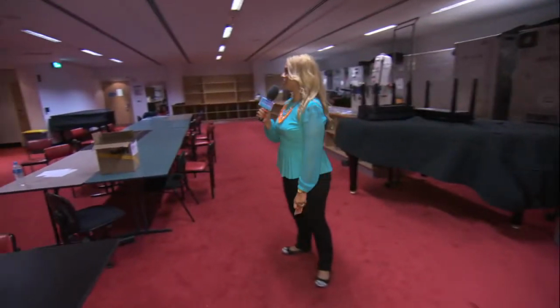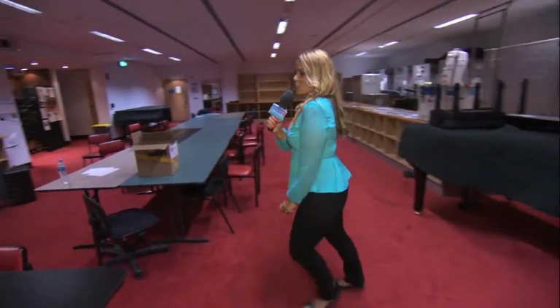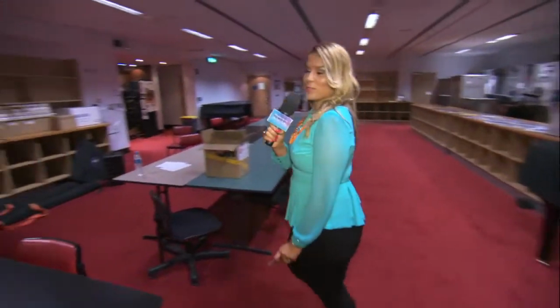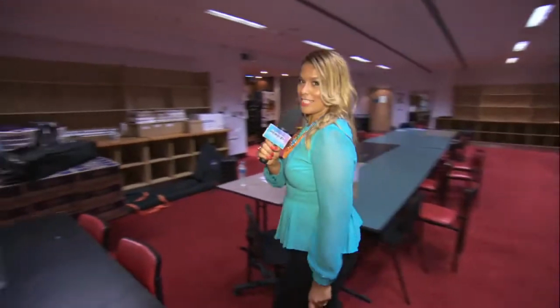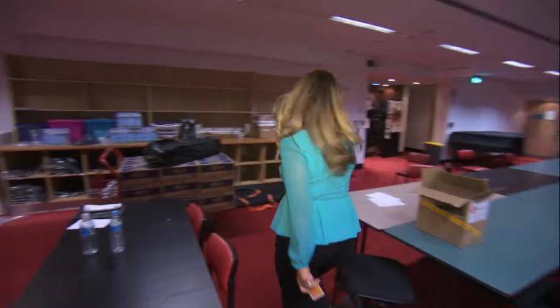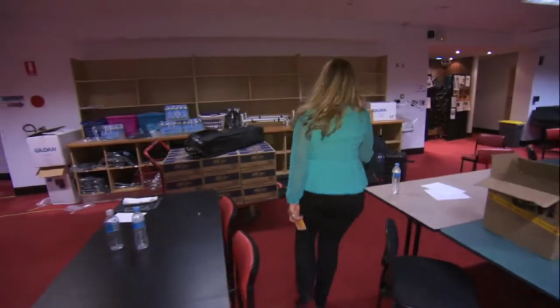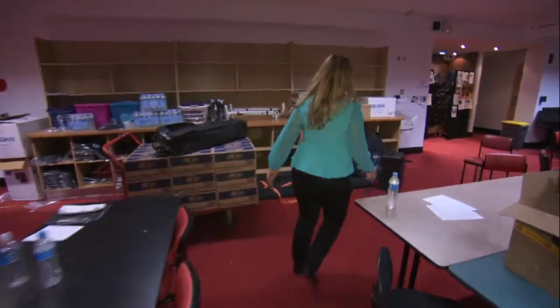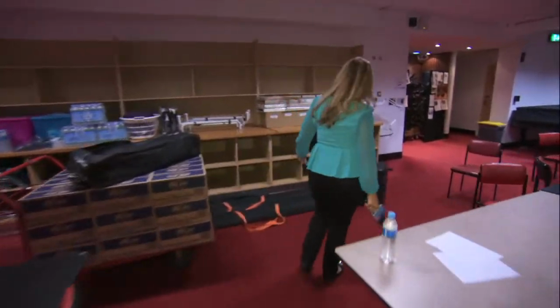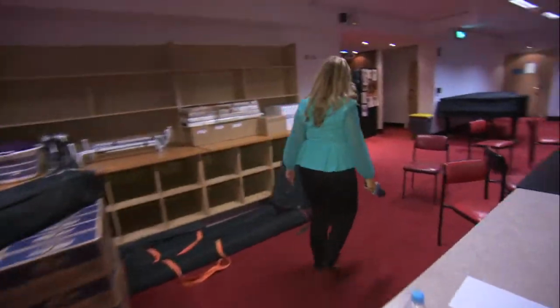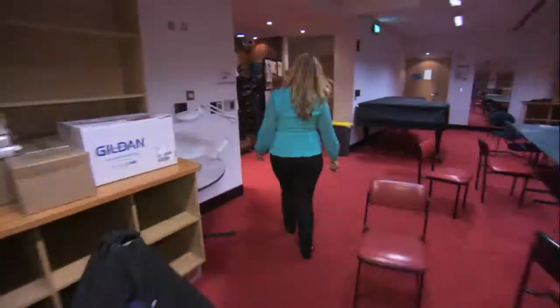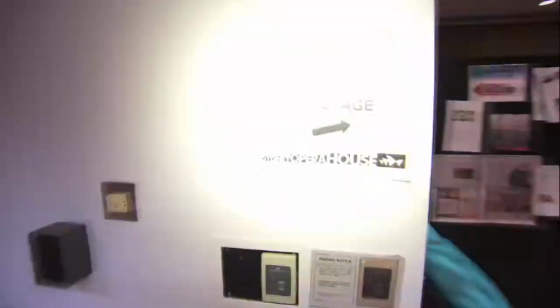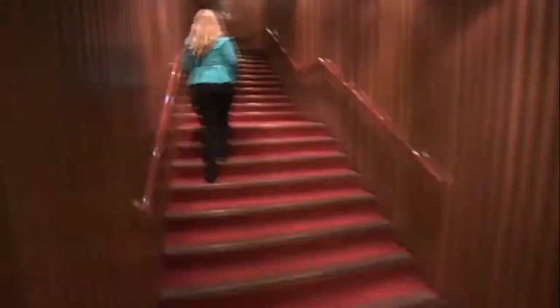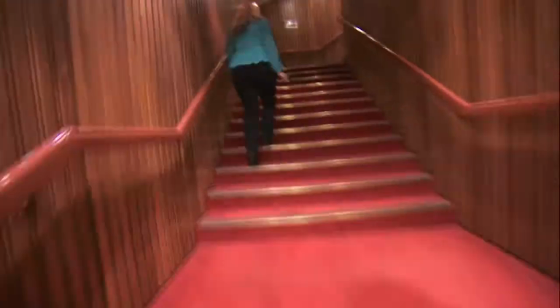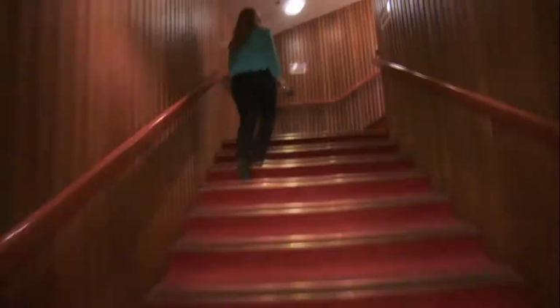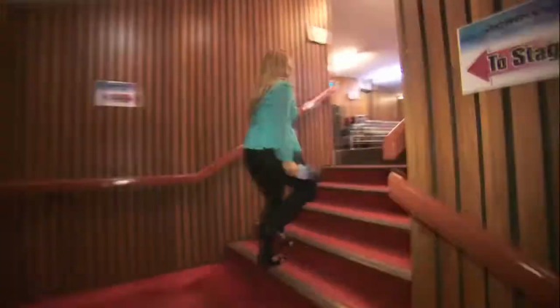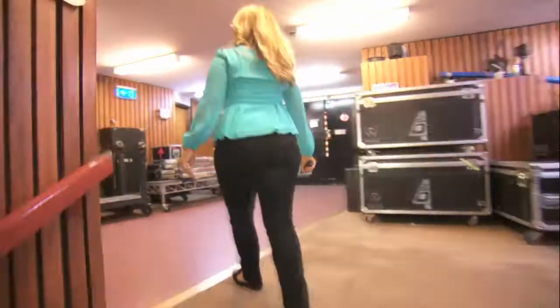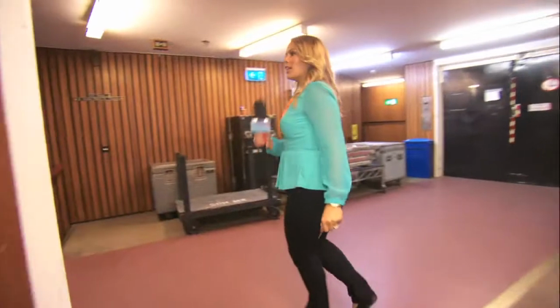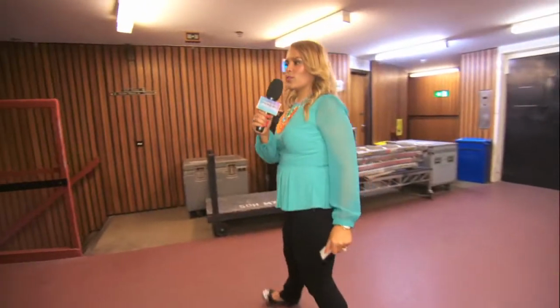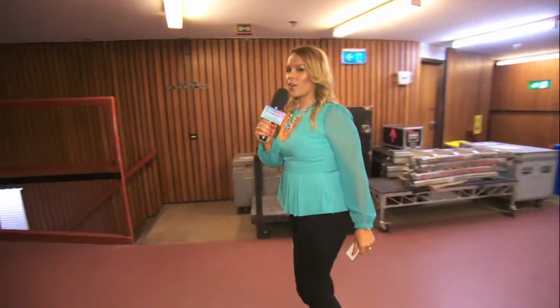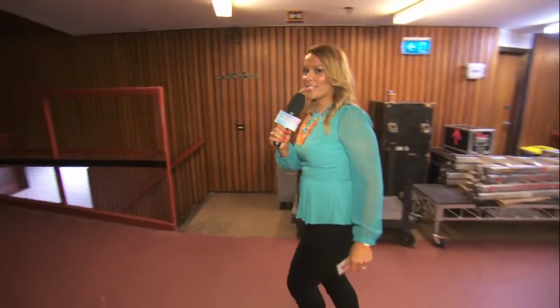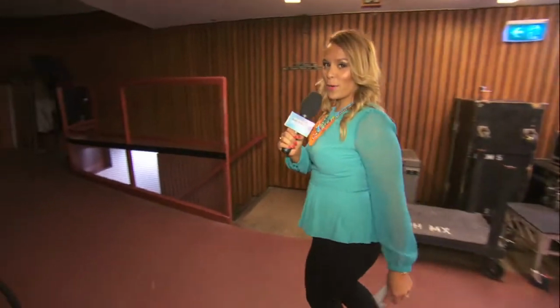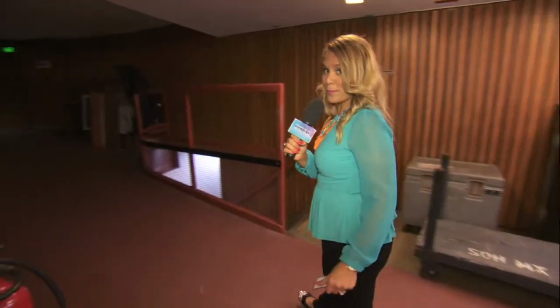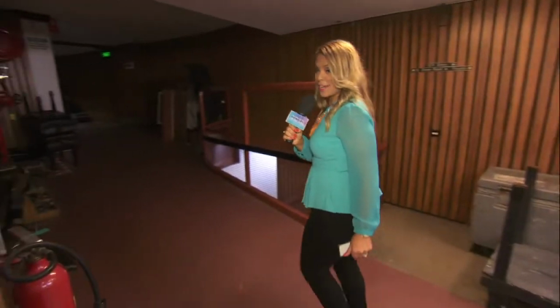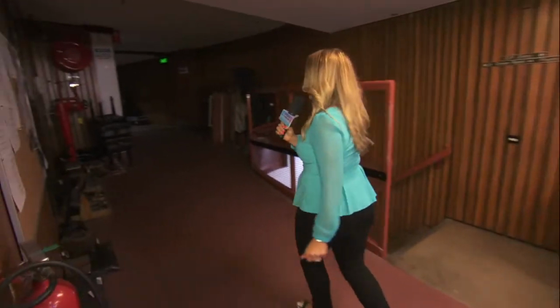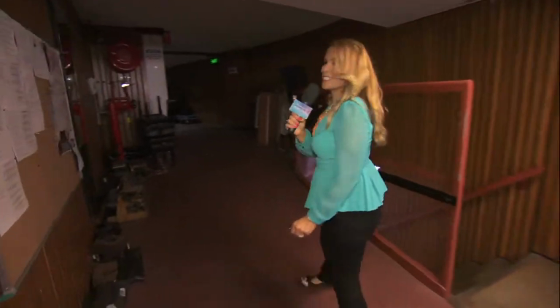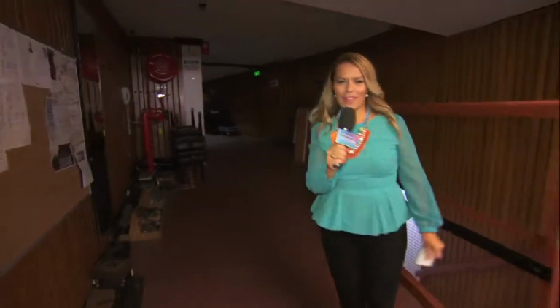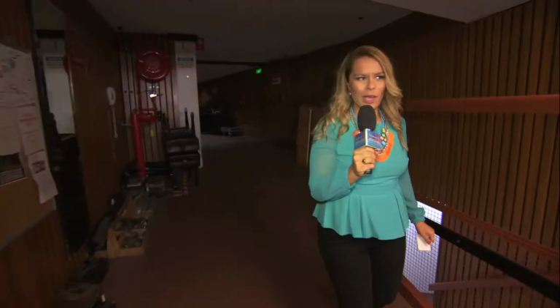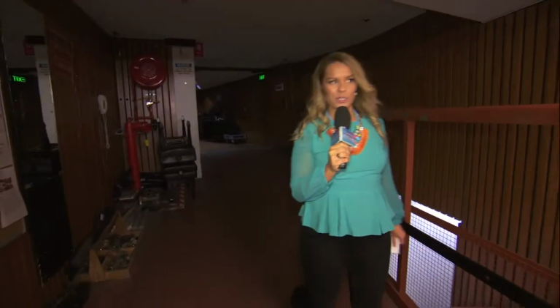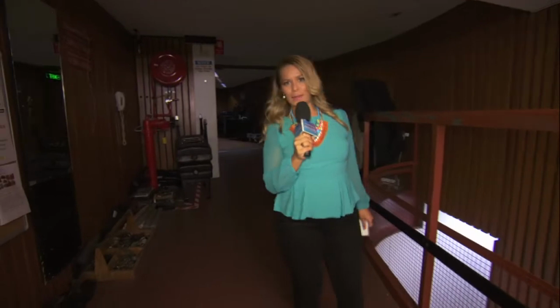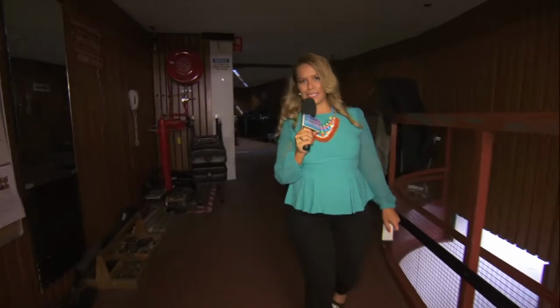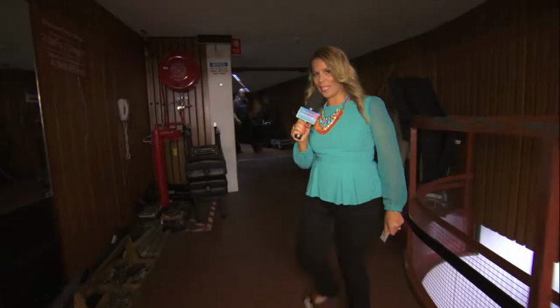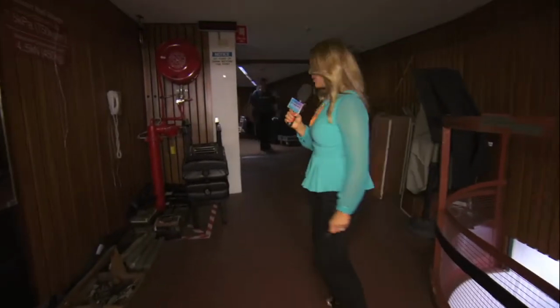Let's go up to the side stage. All the artists that come on opposite prompt side of stage, this is the way they go. Not sure what's happening, so let's see what we can get away with.